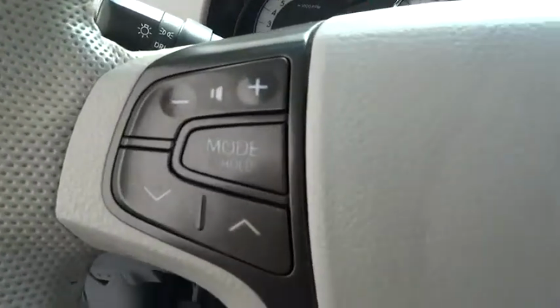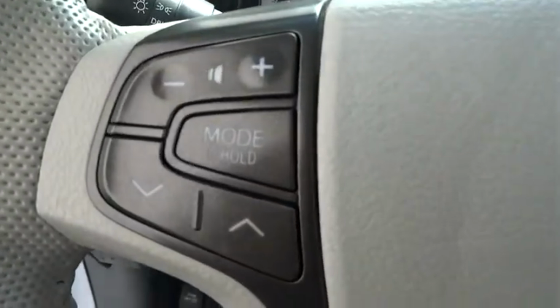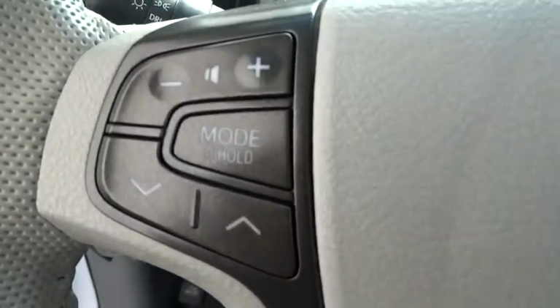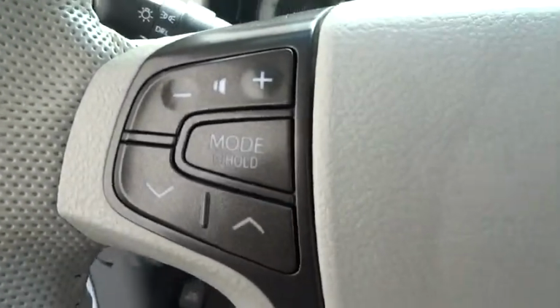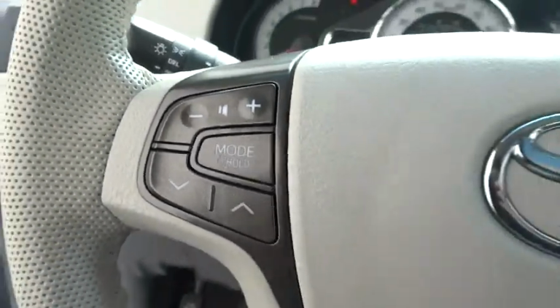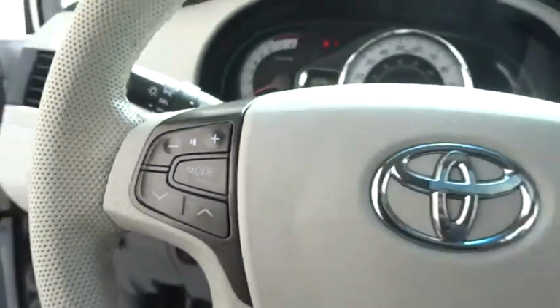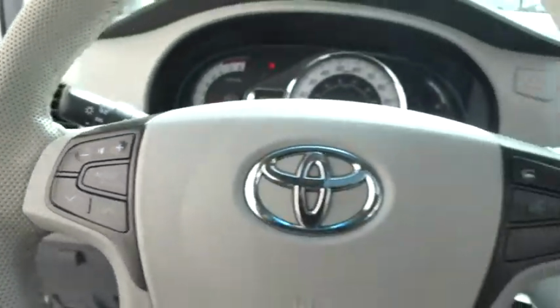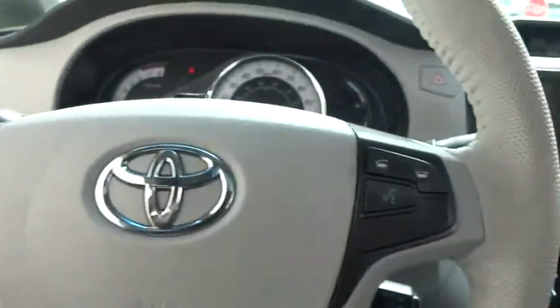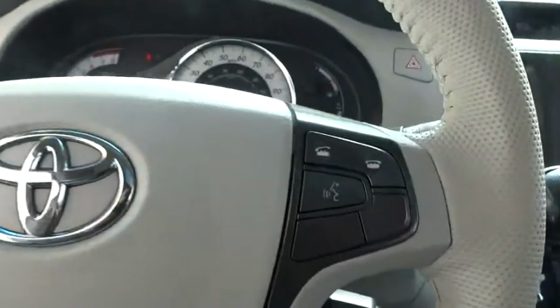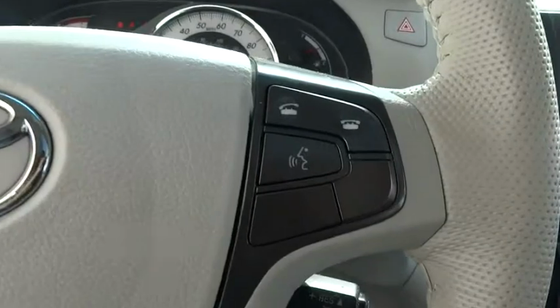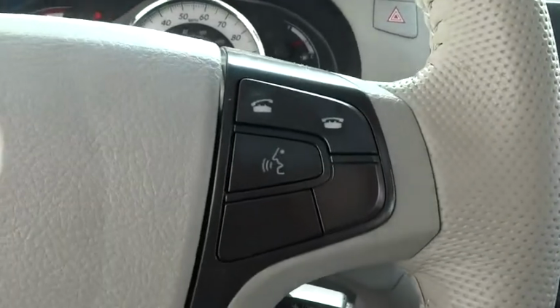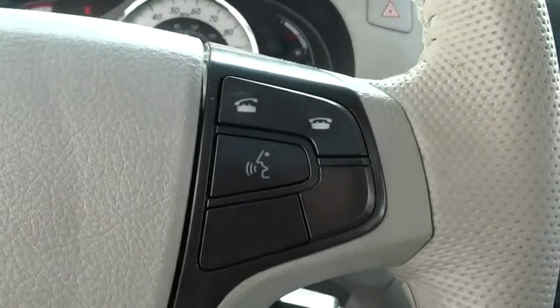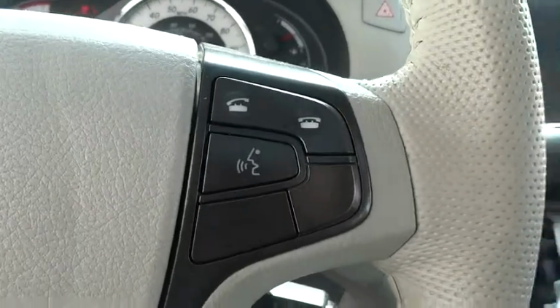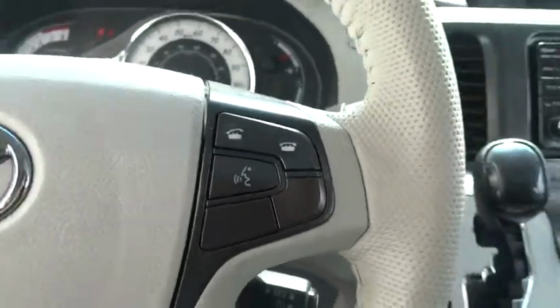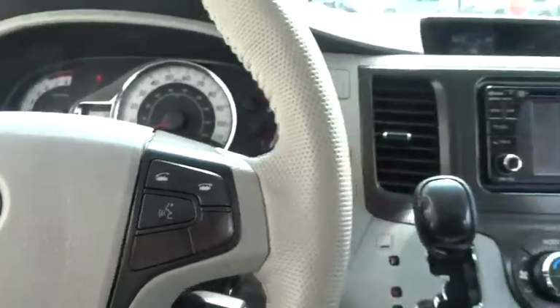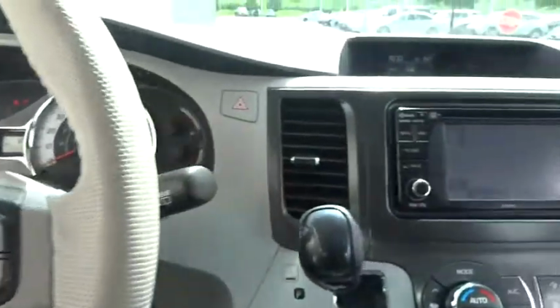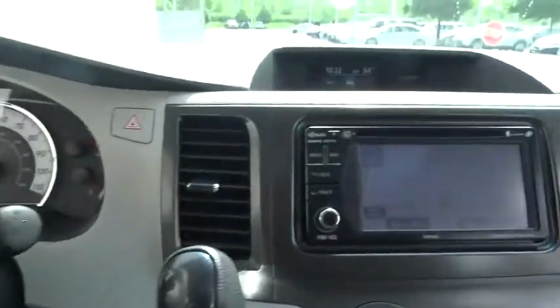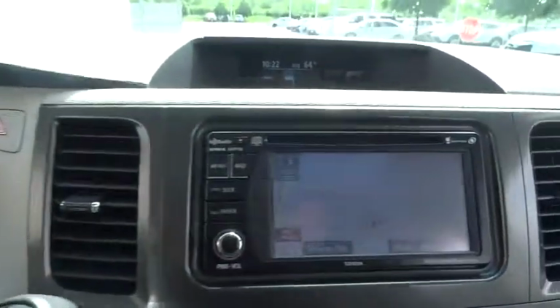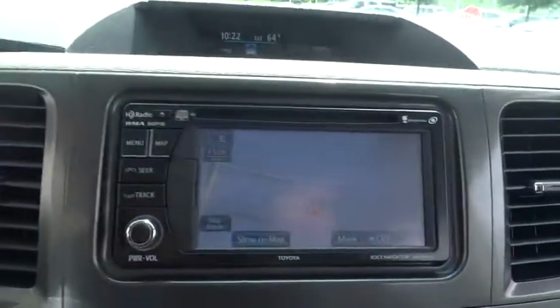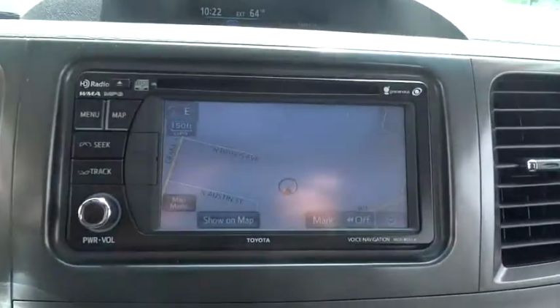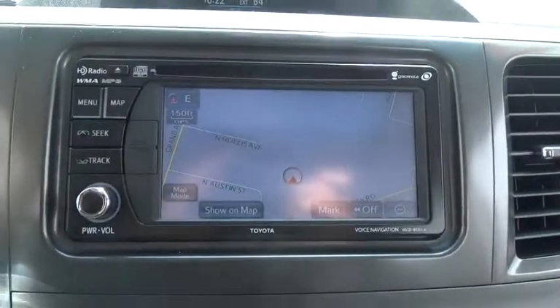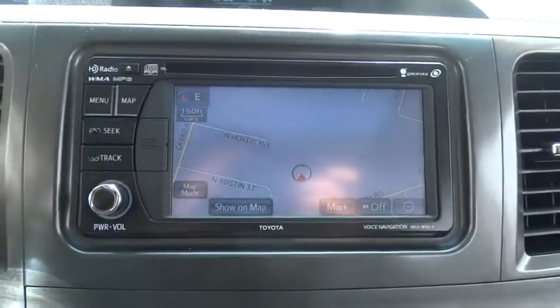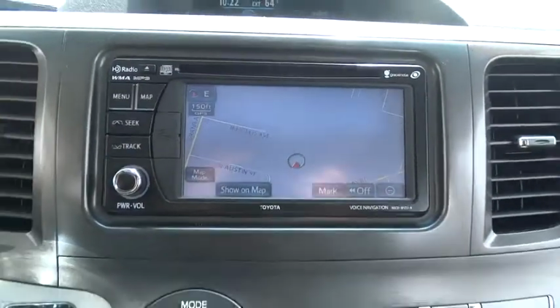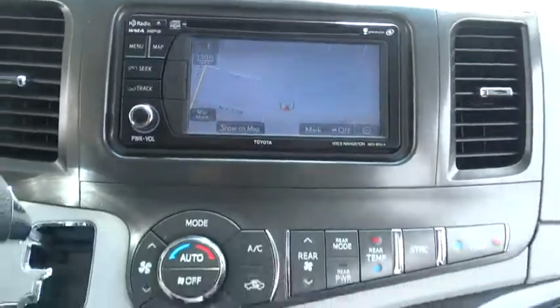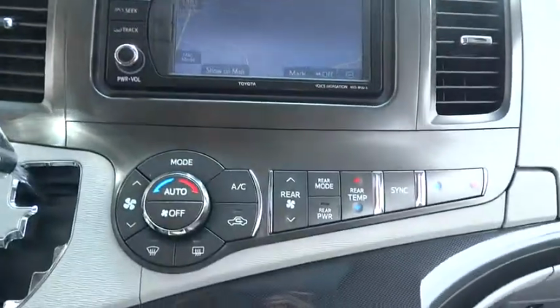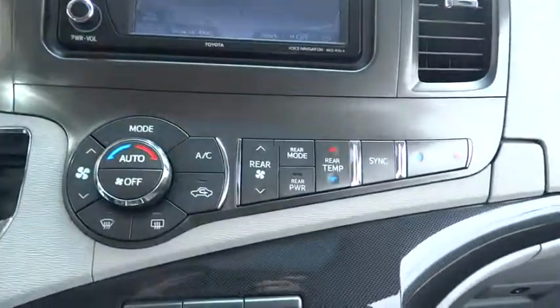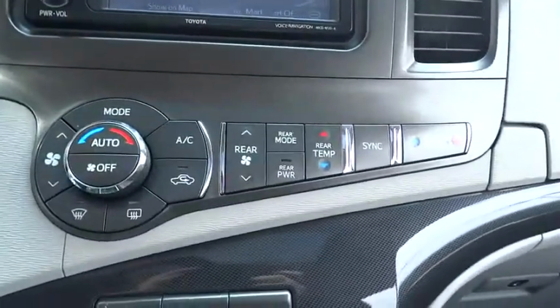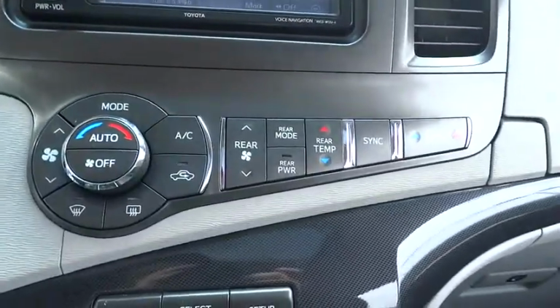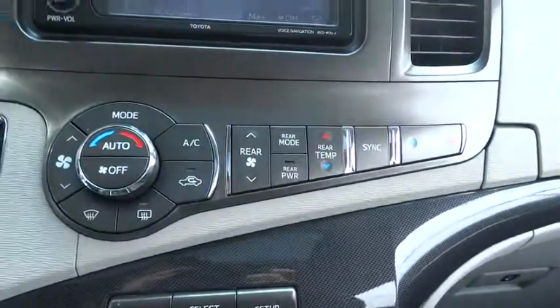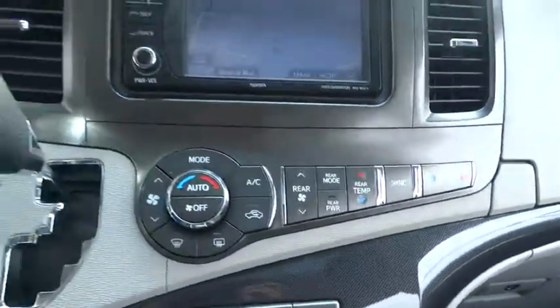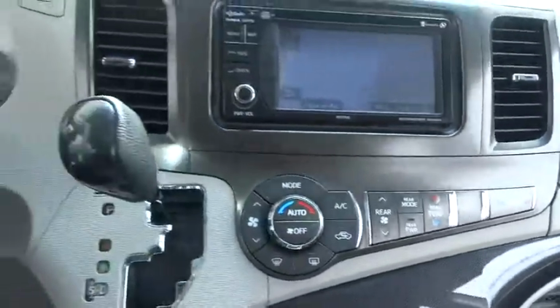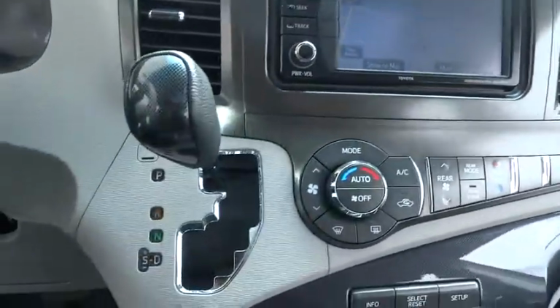Driver airbag, auto dimming rear view mirror, PPO, aluminum wheels, keyless entry, cruise control, four-wheel disc brakes, universal garage door opener.